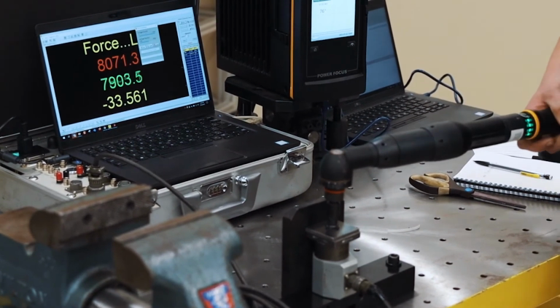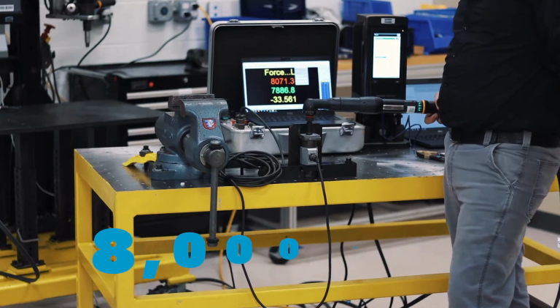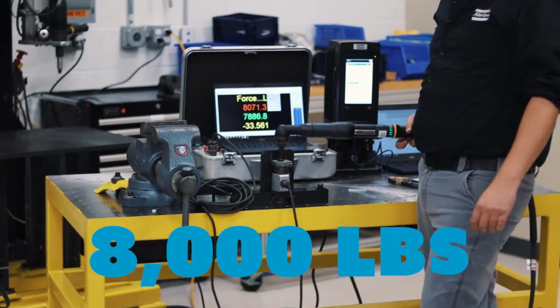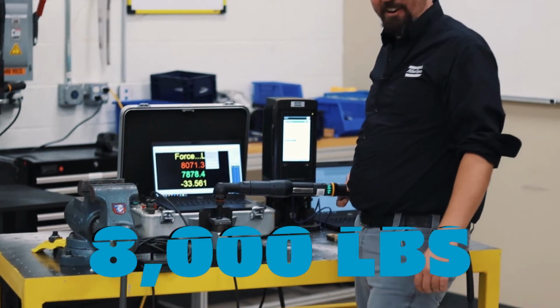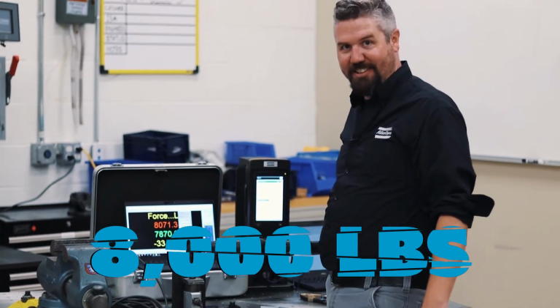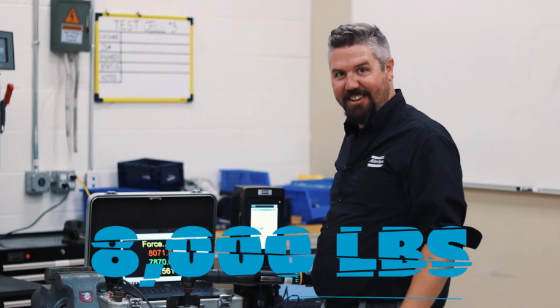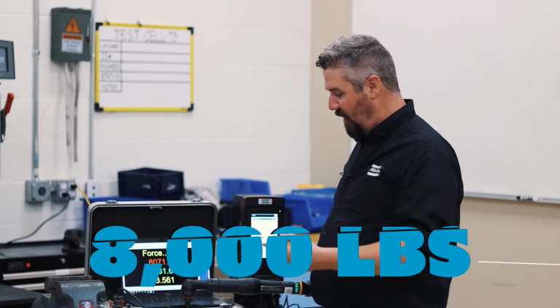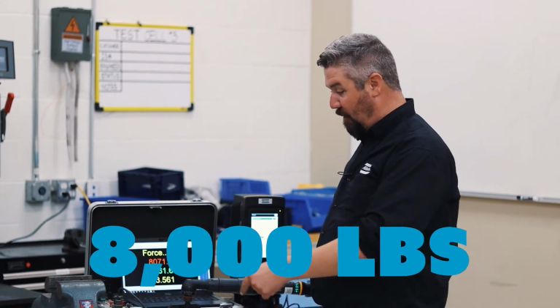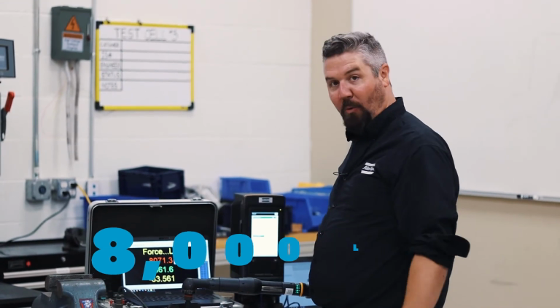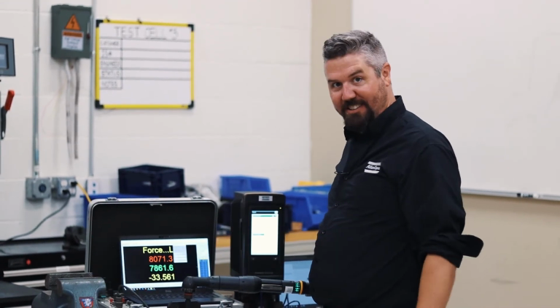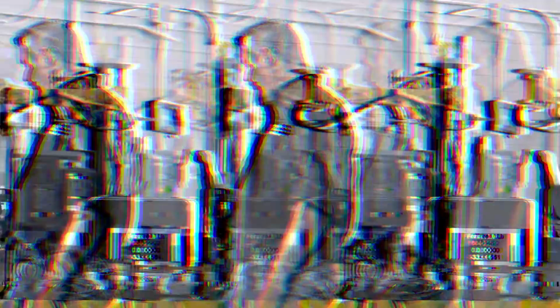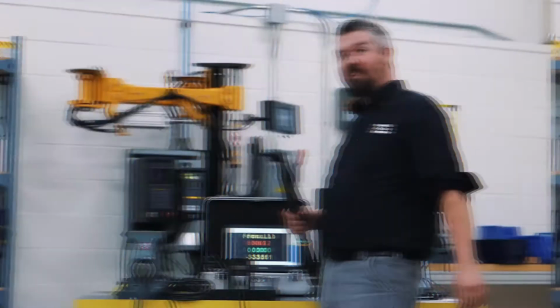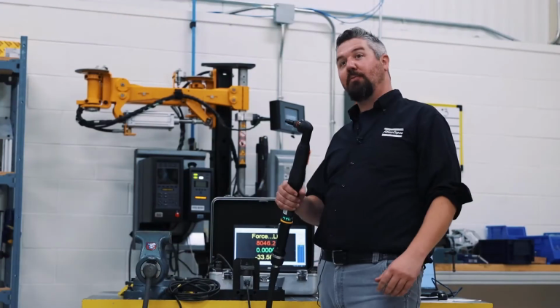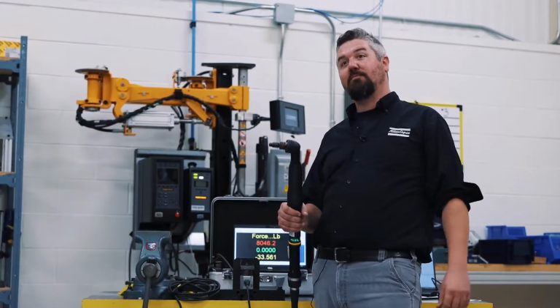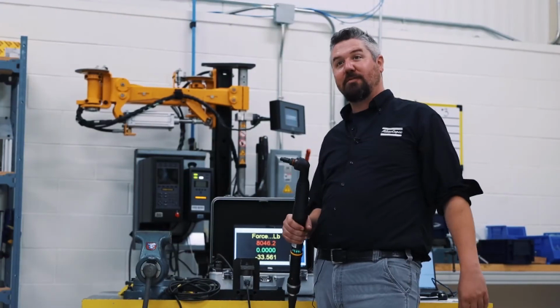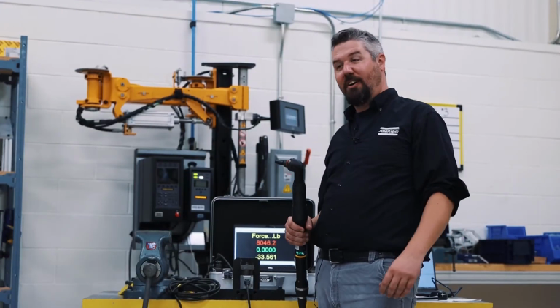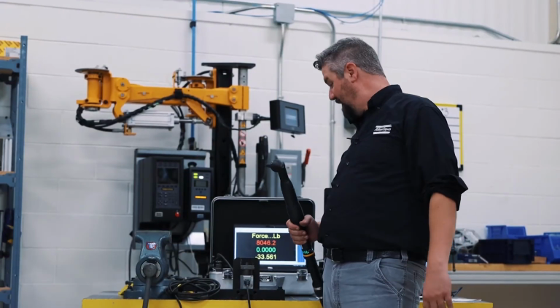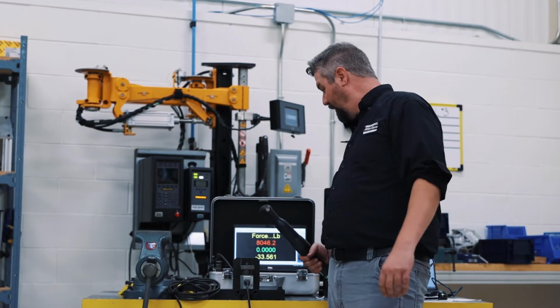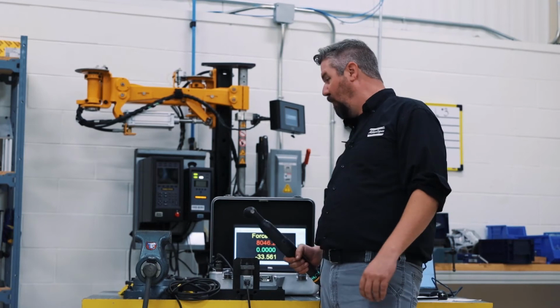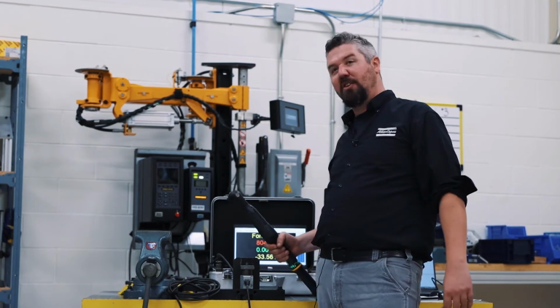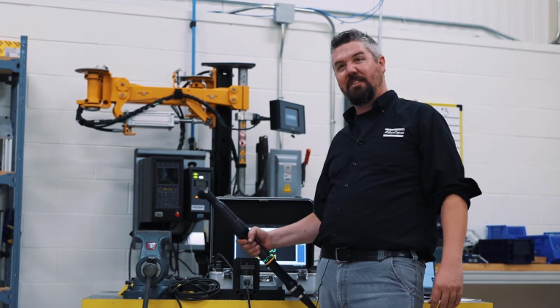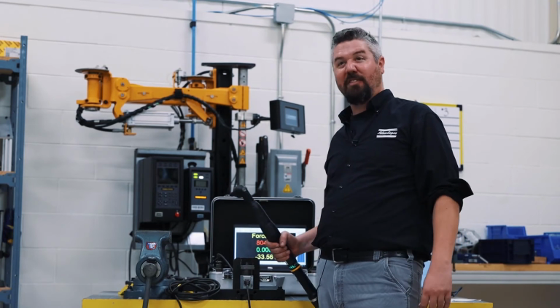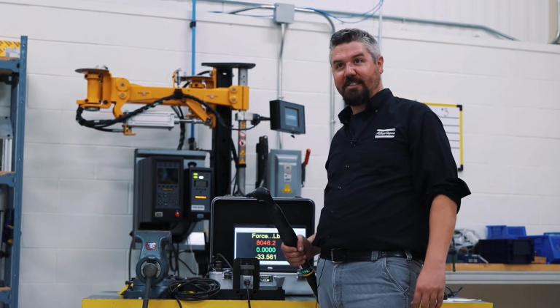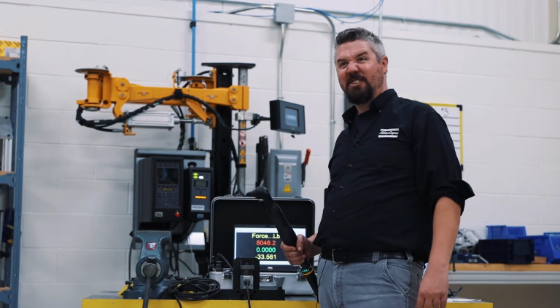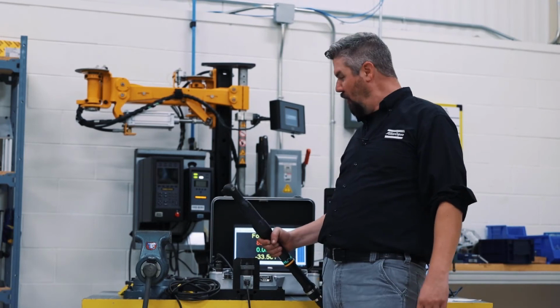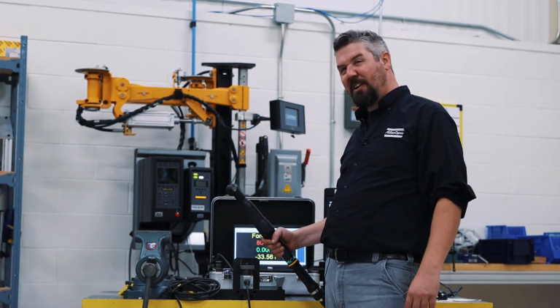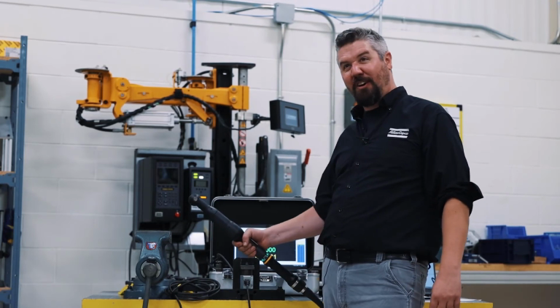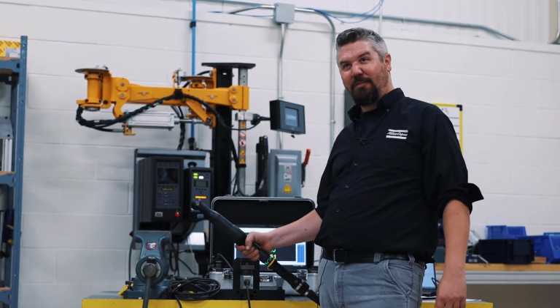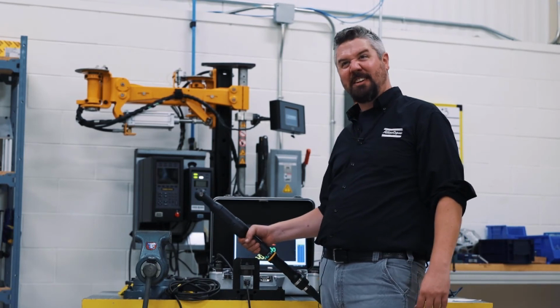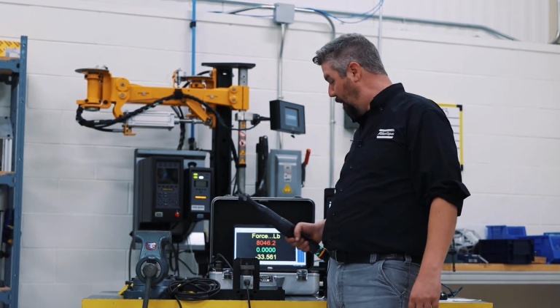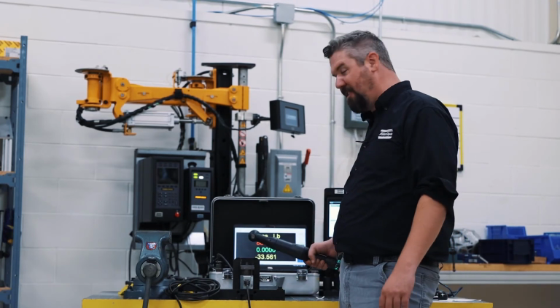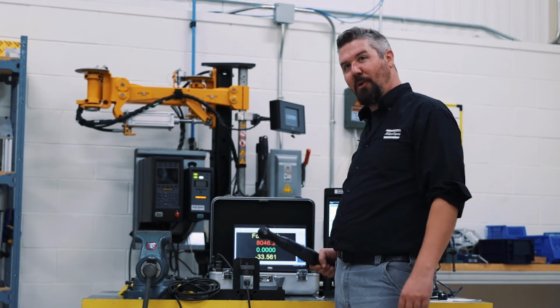8,000 pounds. The bolt wins. That's a pretty impressive result that this little bolt could beat this vise. Do you know anybody strong enough that thinks they can beat this bolt?